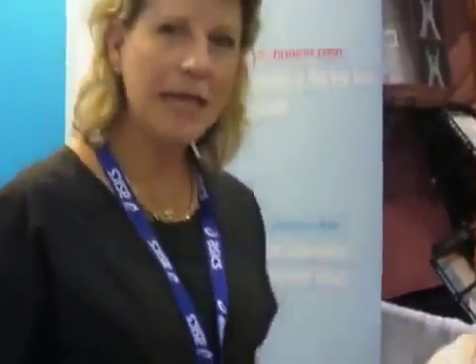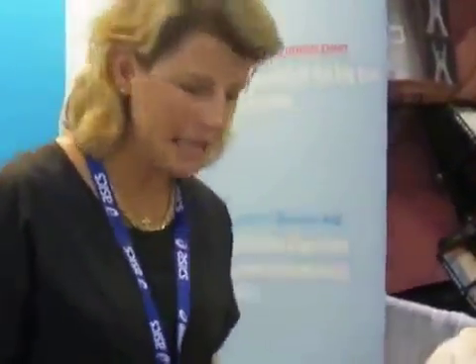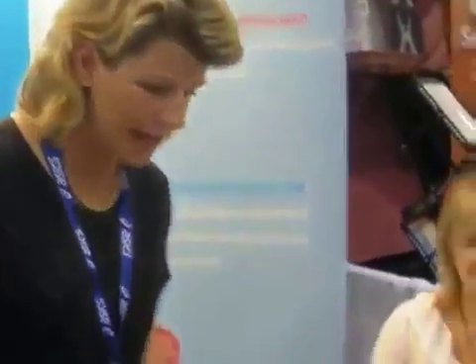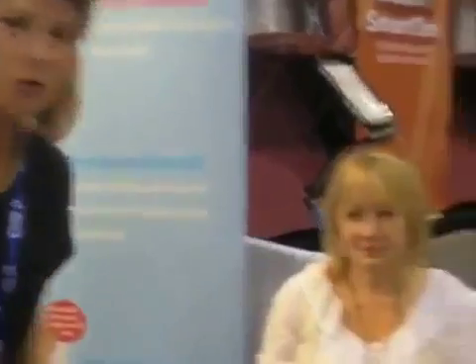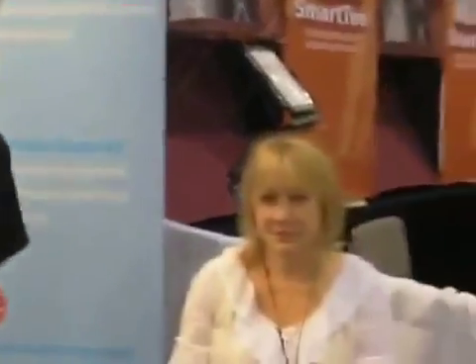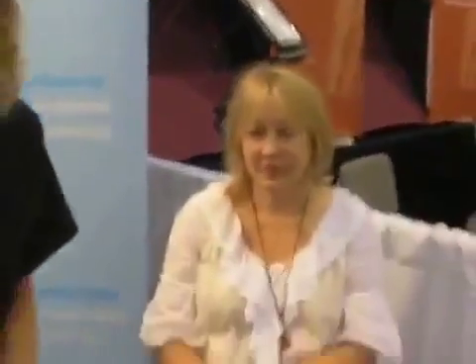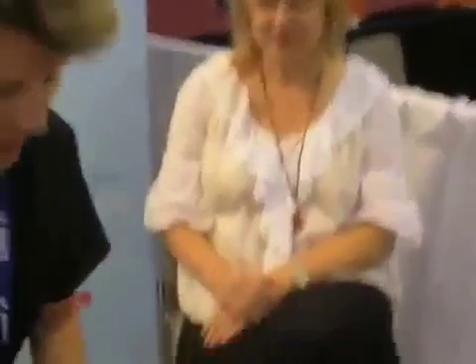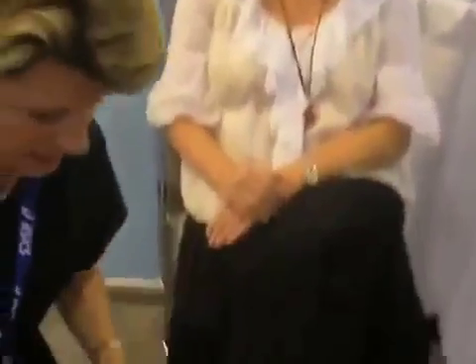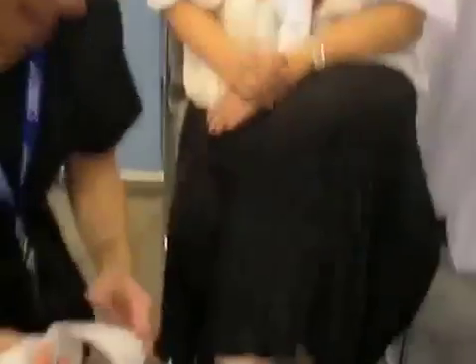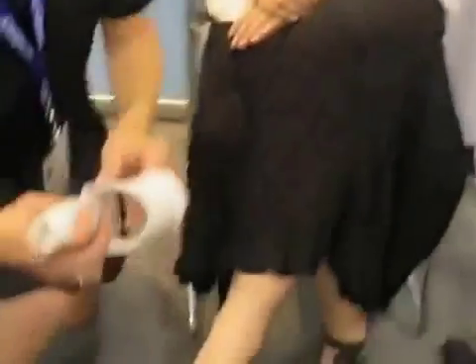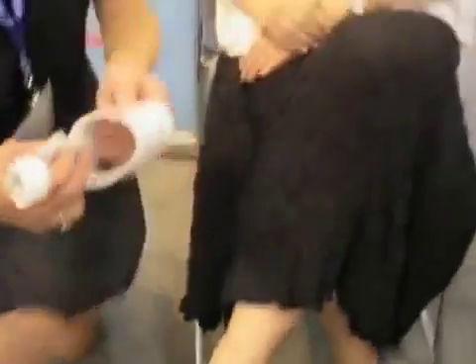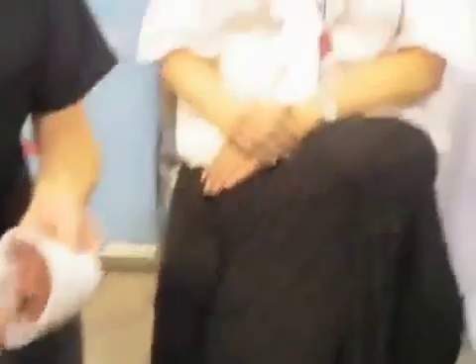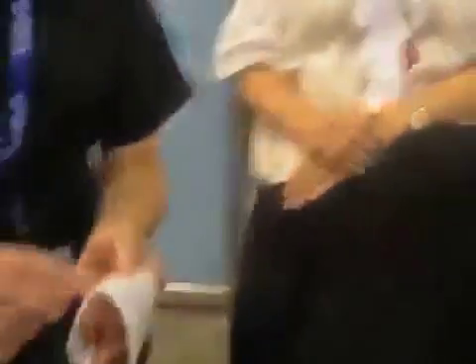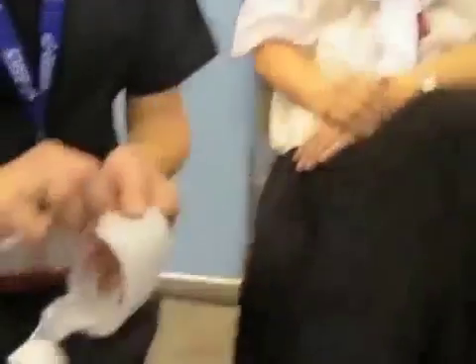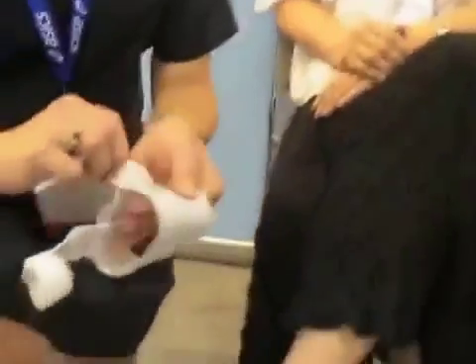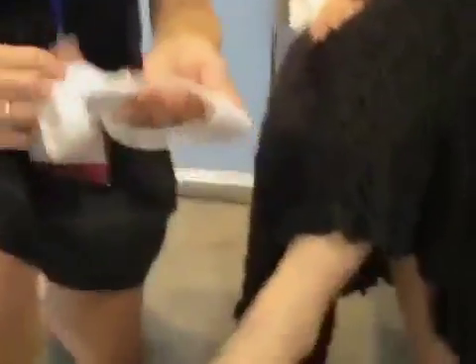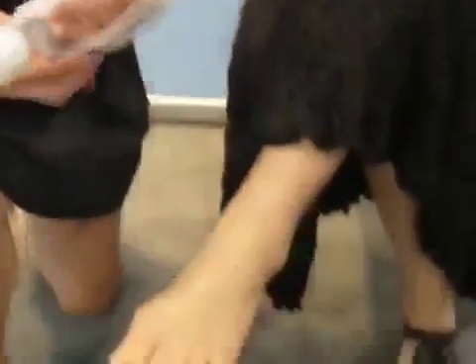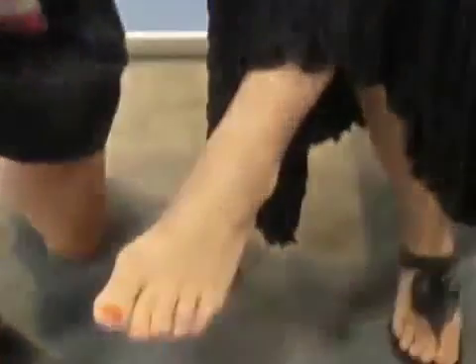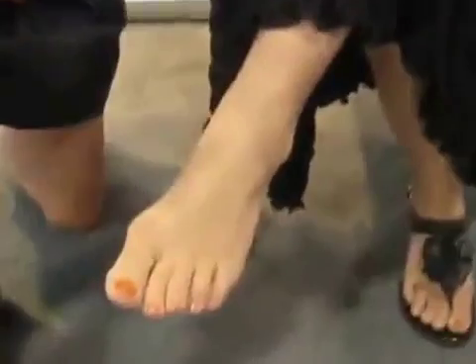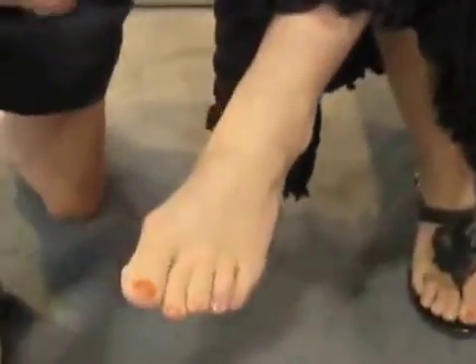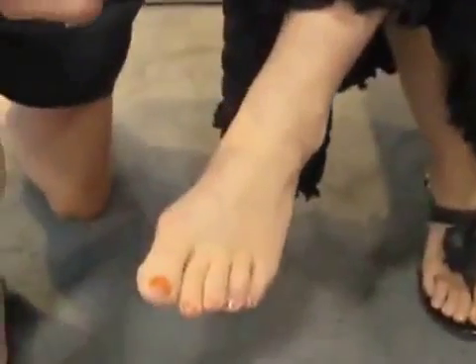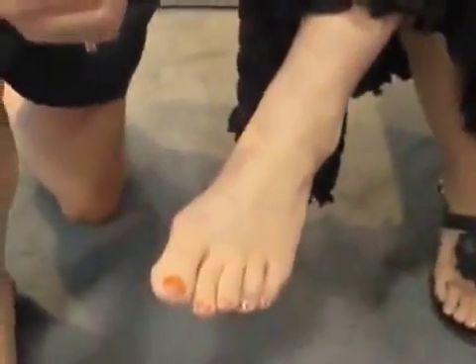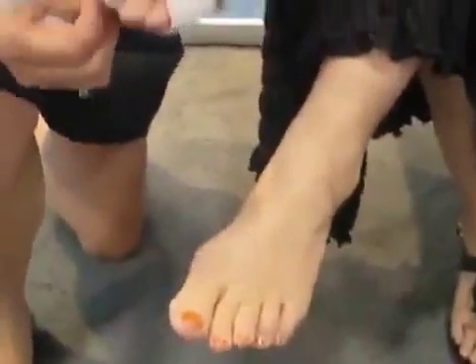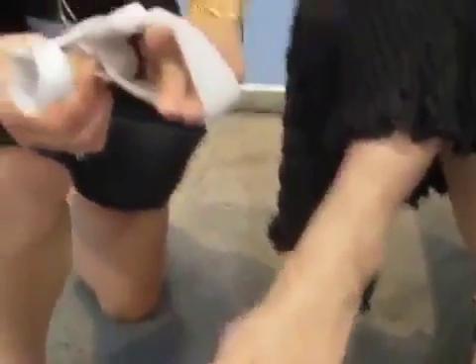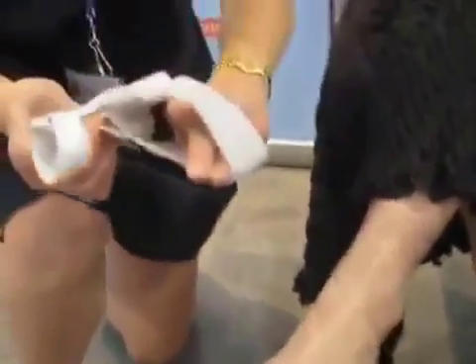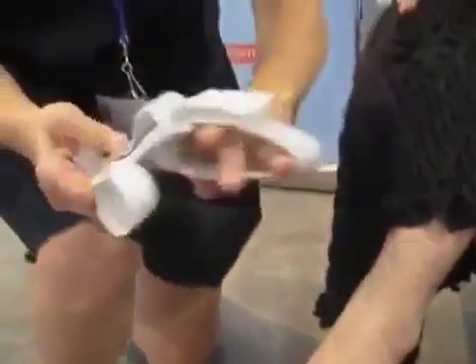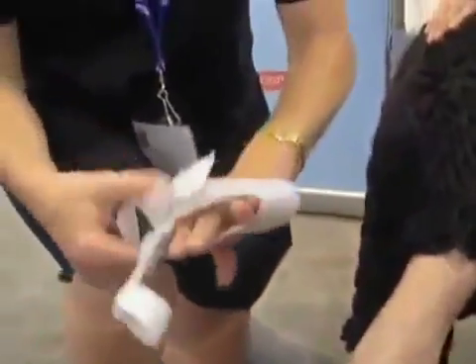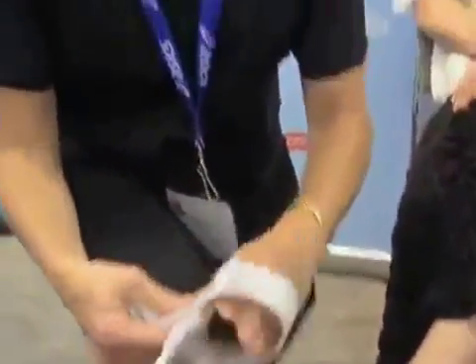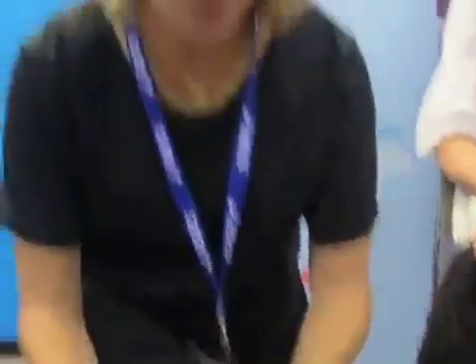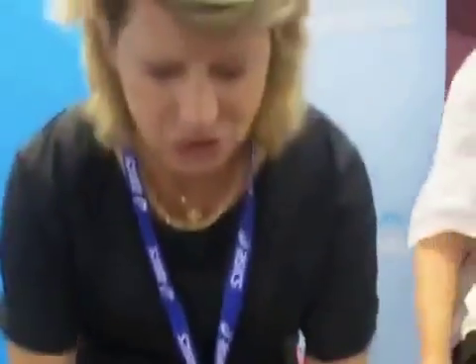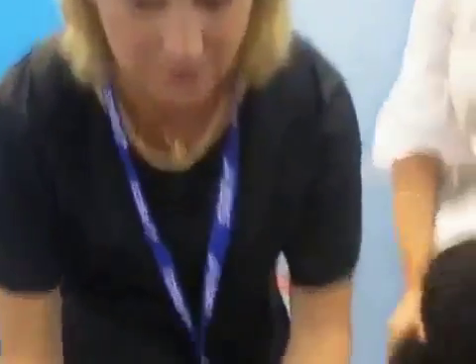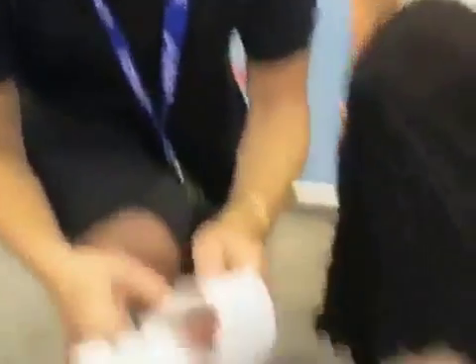We have a lady here now who has a mild bunion, and this is a great product that will help her relieve her bunion pain, but also help correct the malpositioning of the toe.